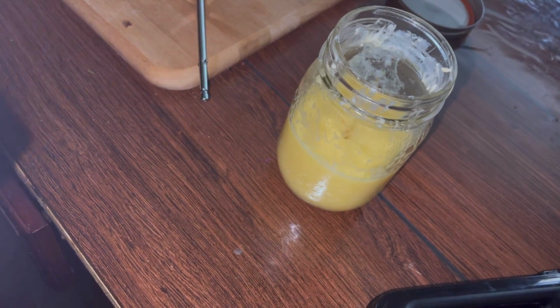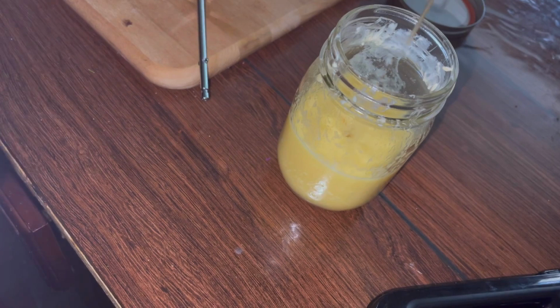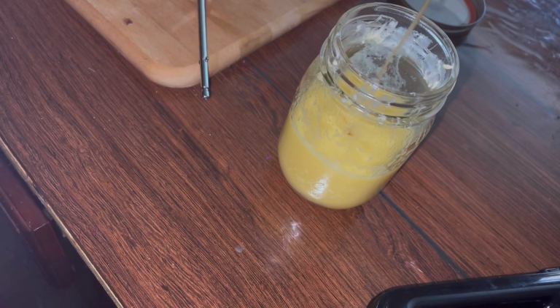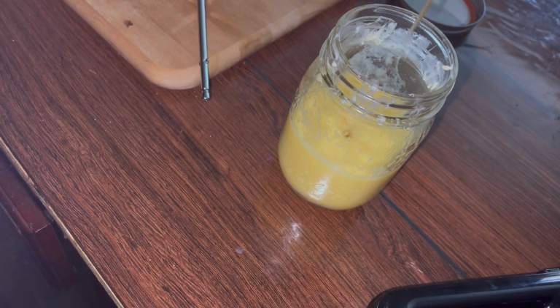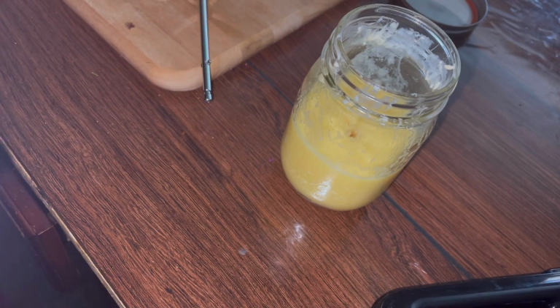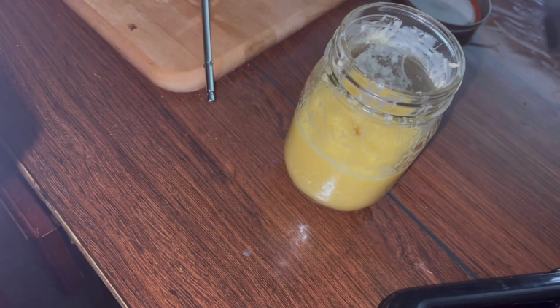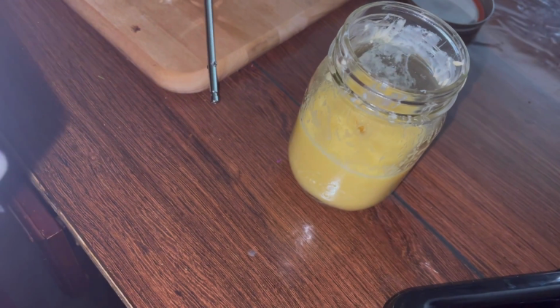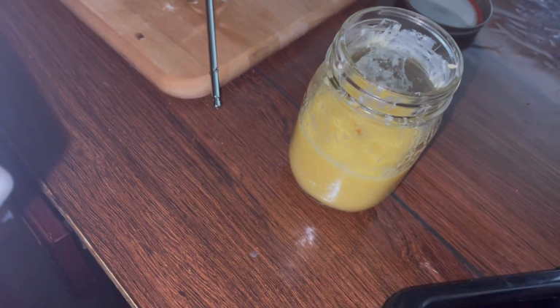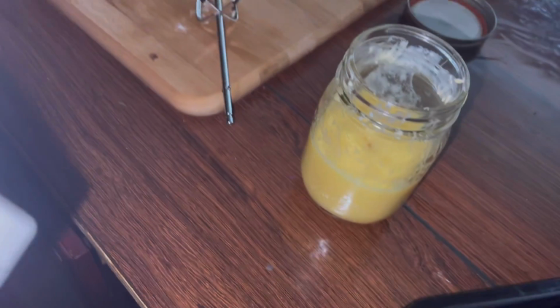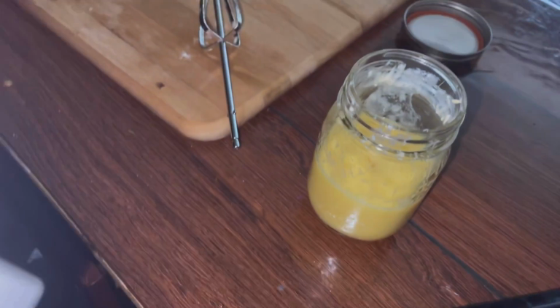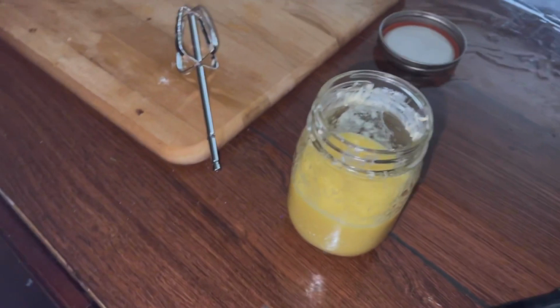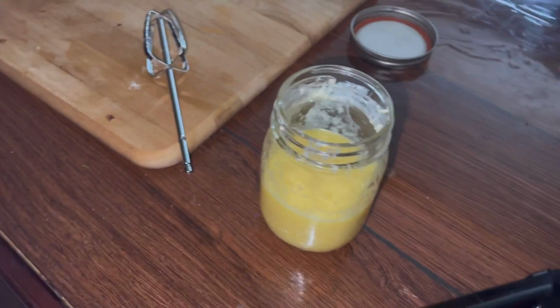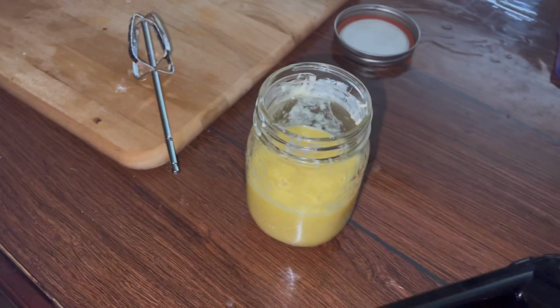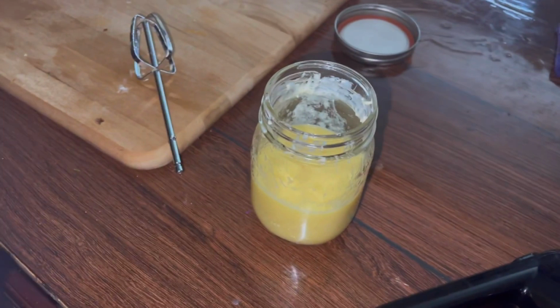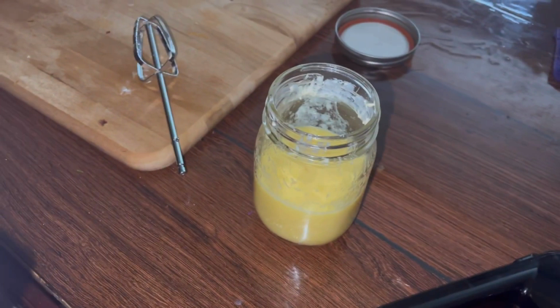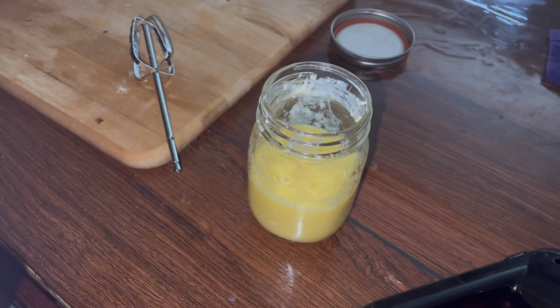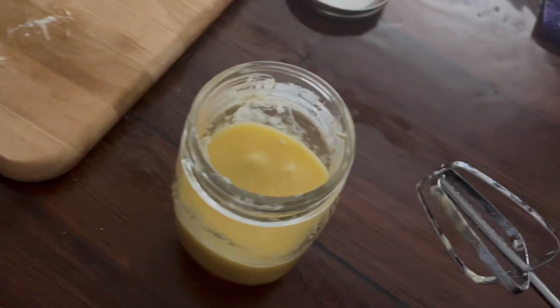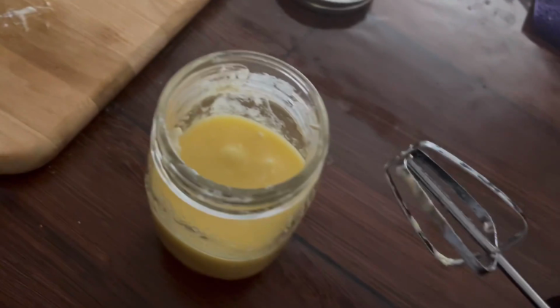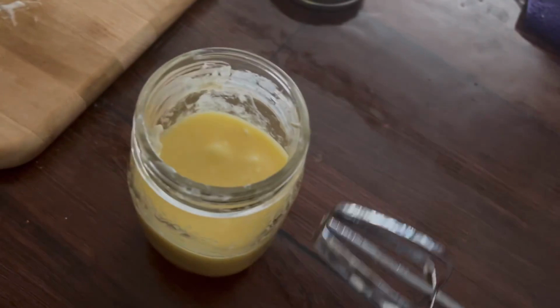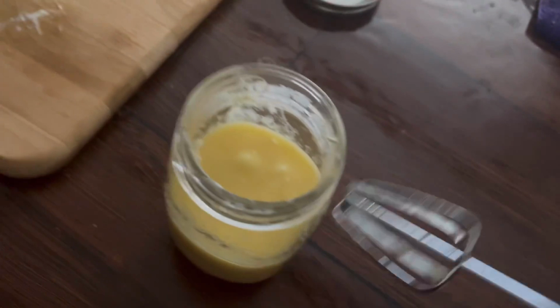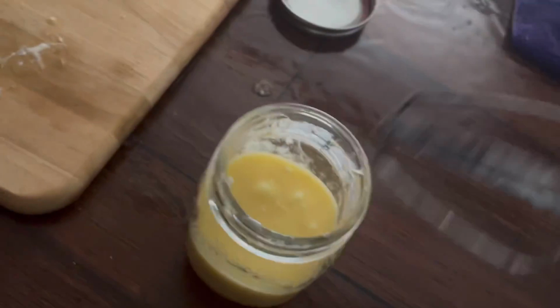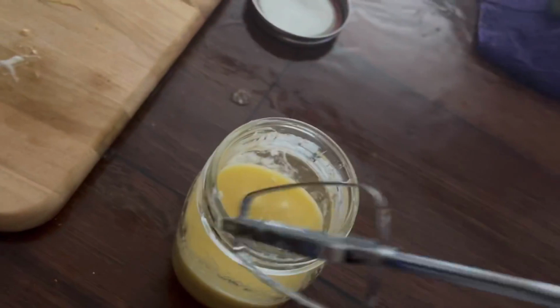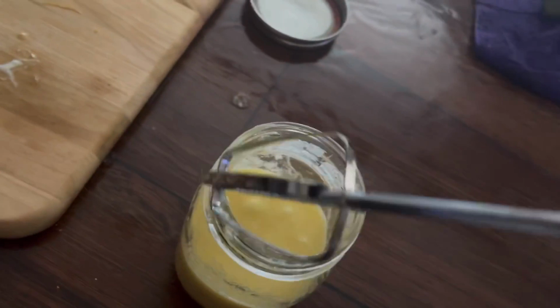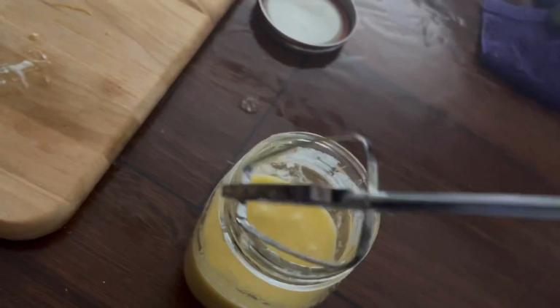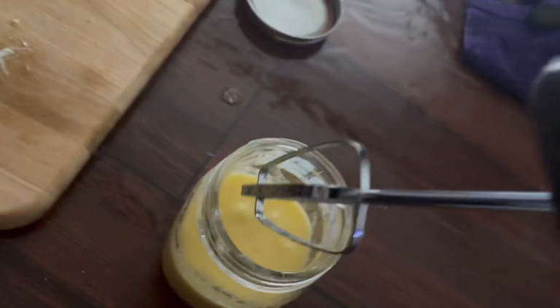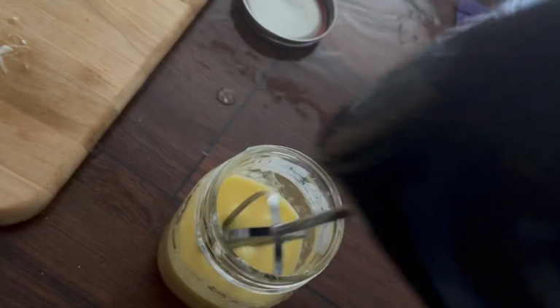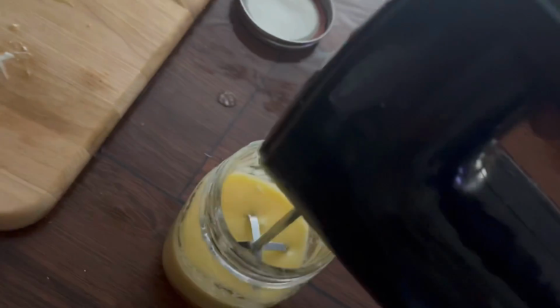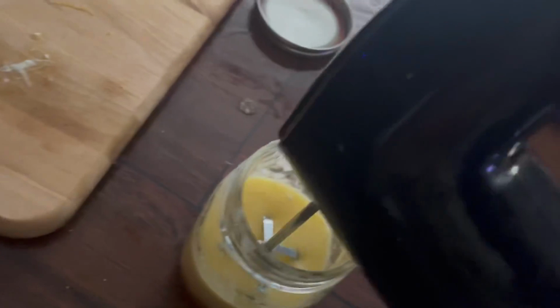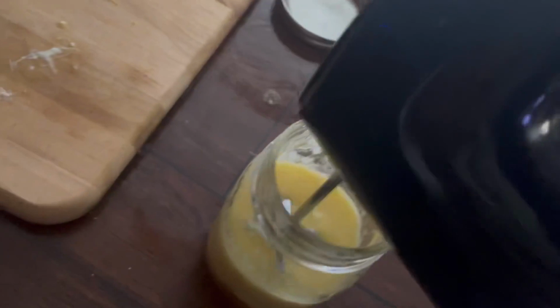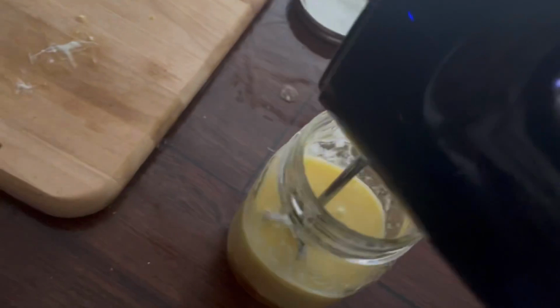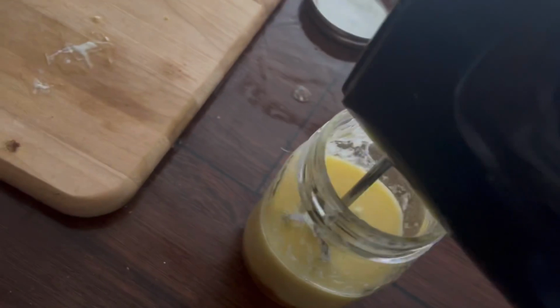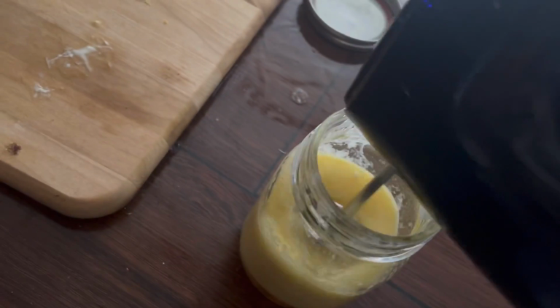The honey butter doesn't last very long in my refrigerator because we always make biscuits and we eat them like real fast.